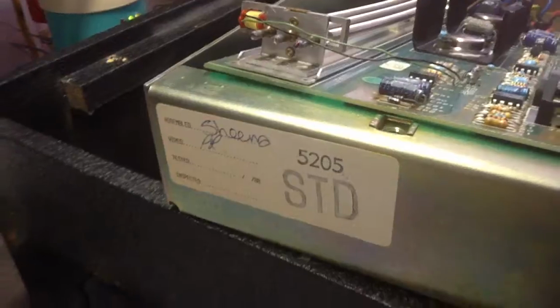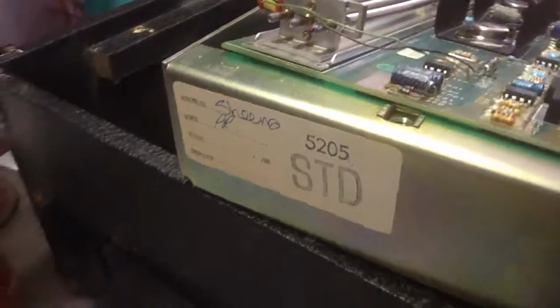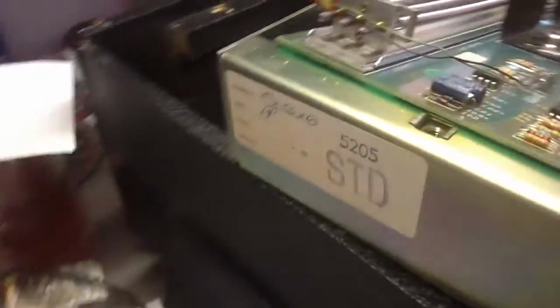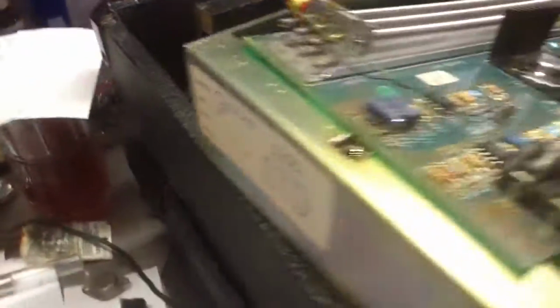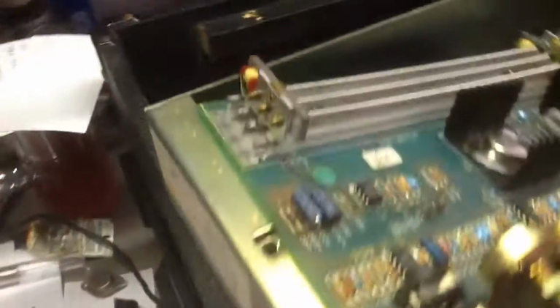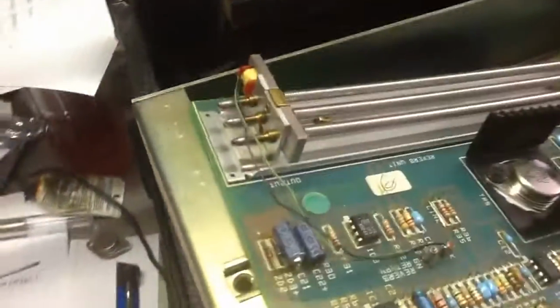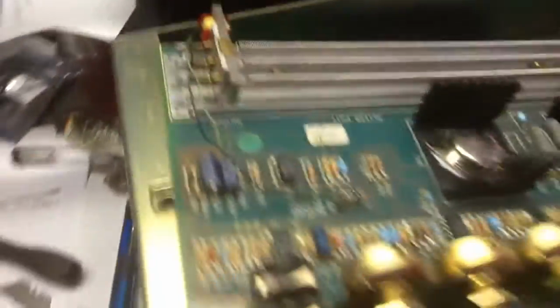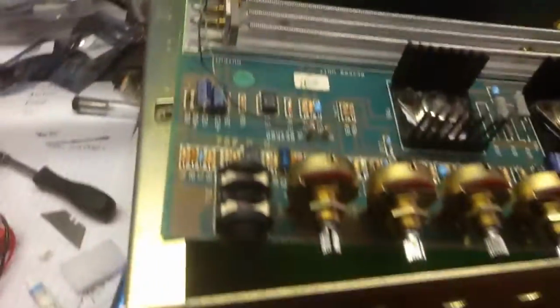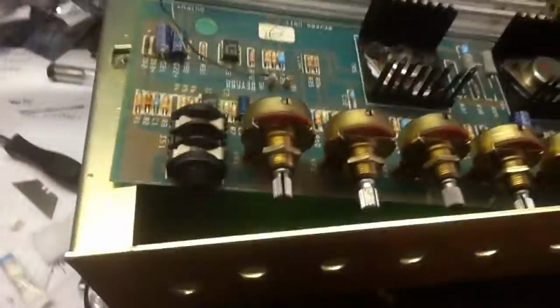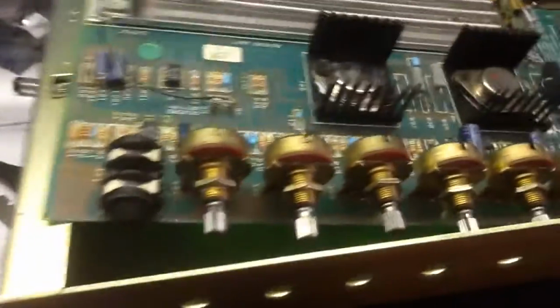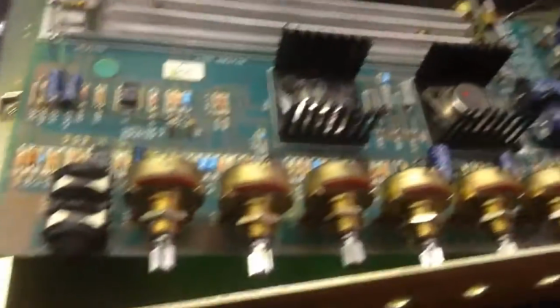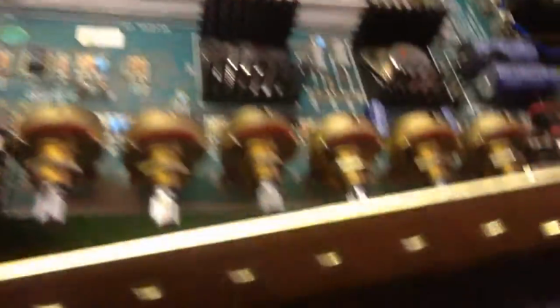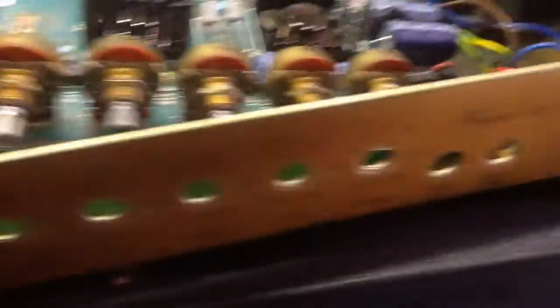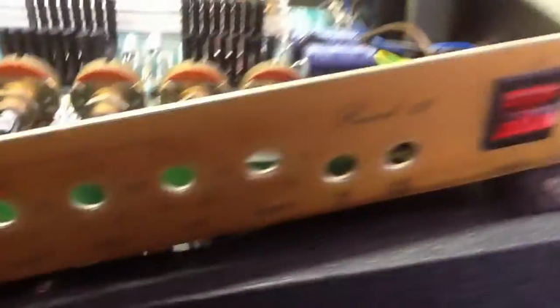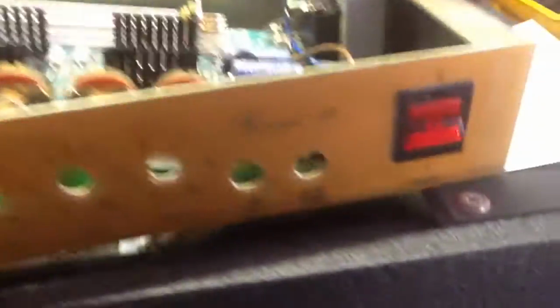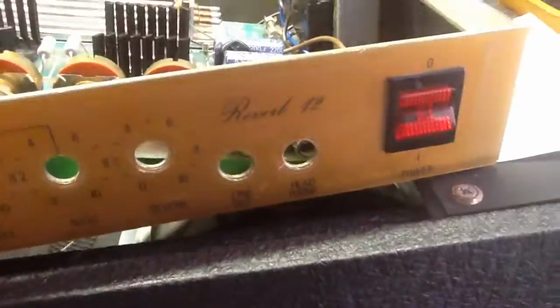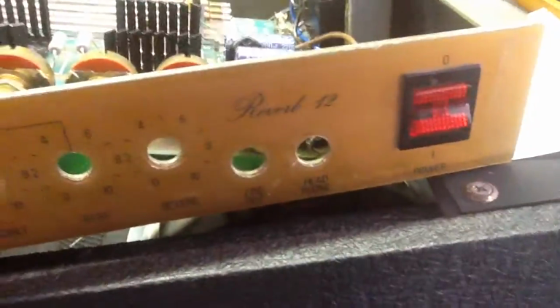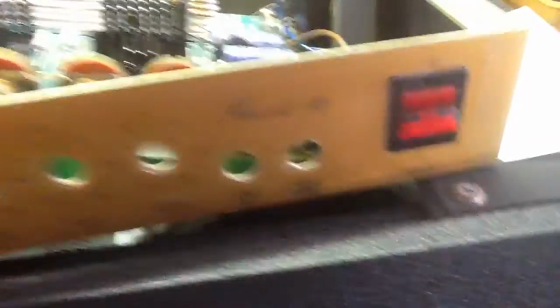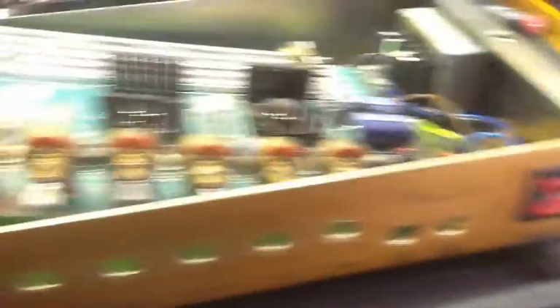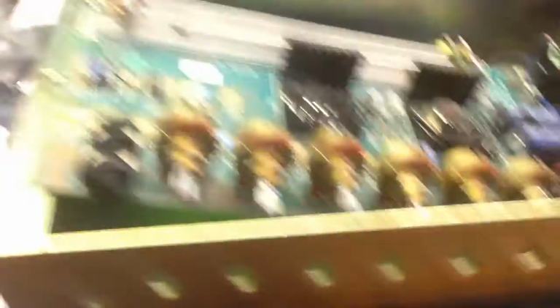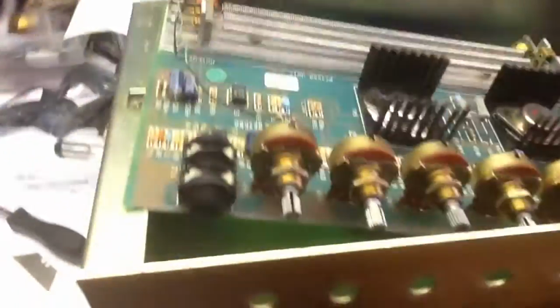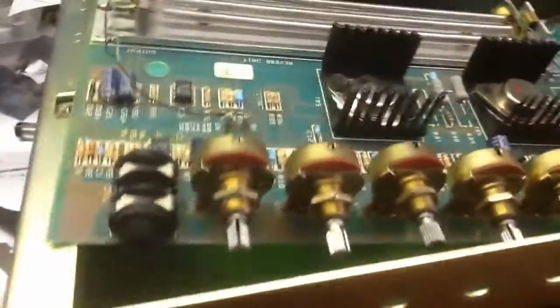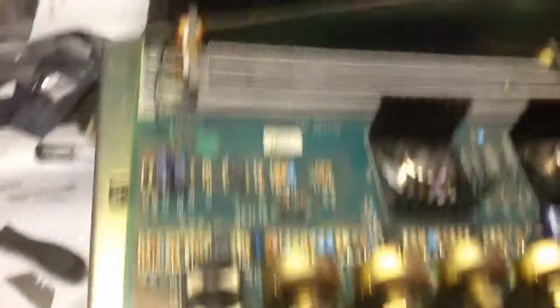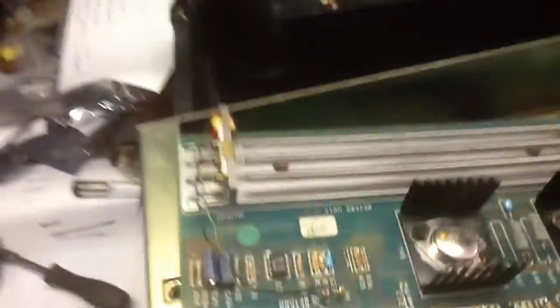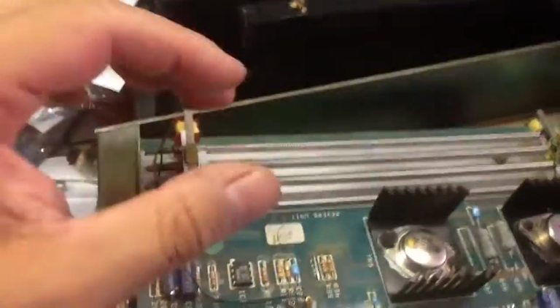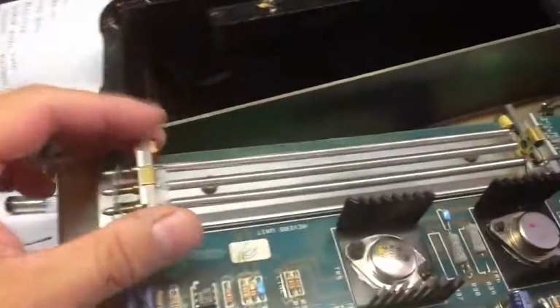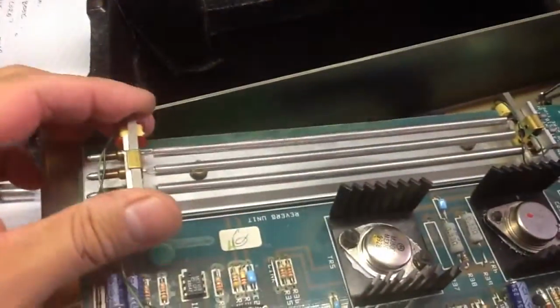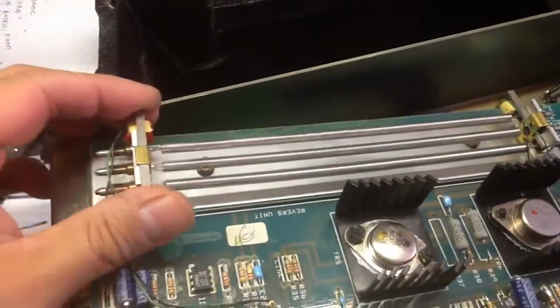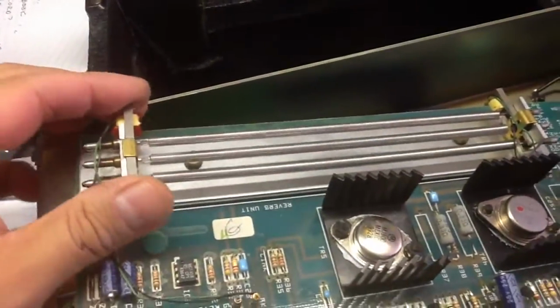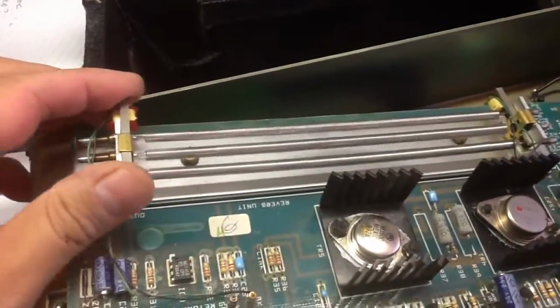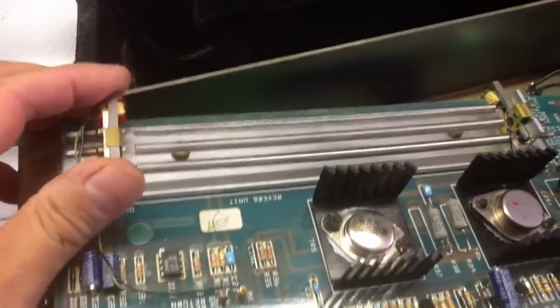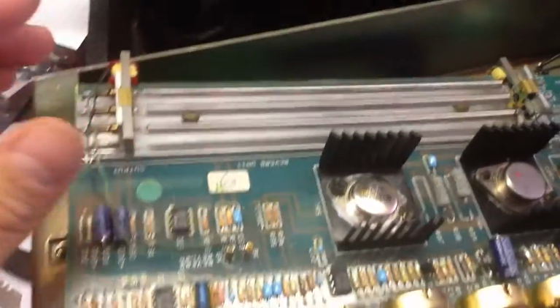What we have here is a Marshall Reverb 12 — the coveted Reverb 12 that has a spring reverb tank.